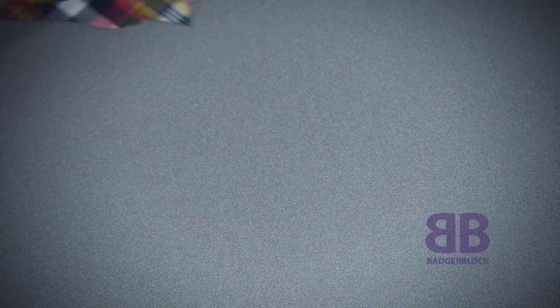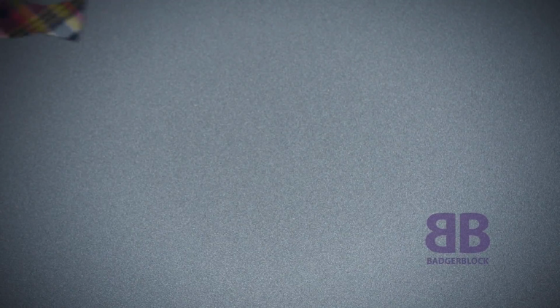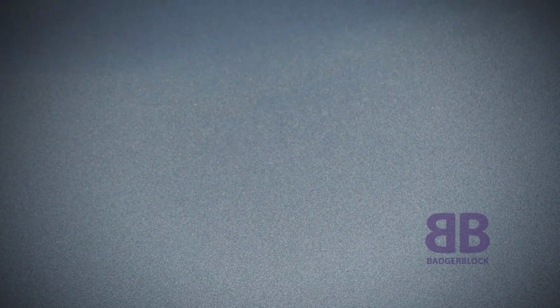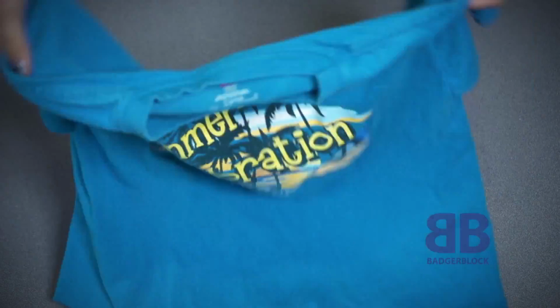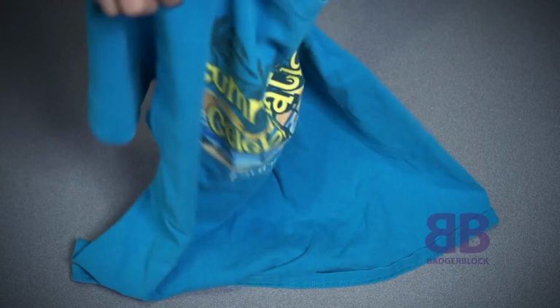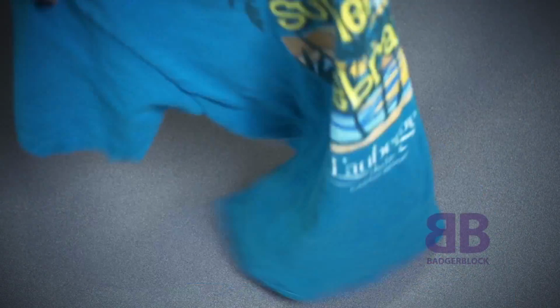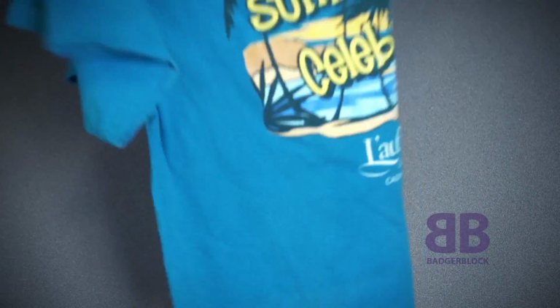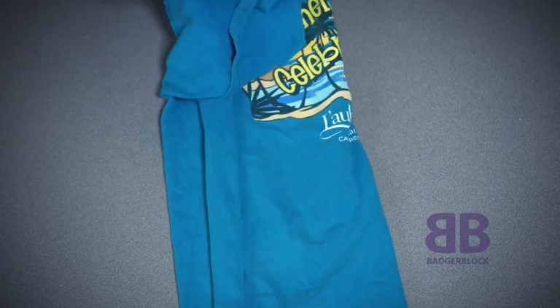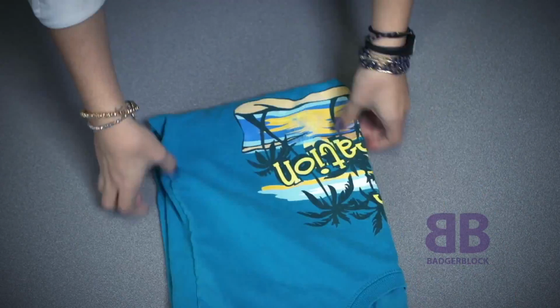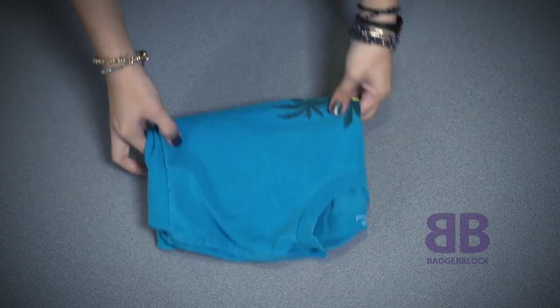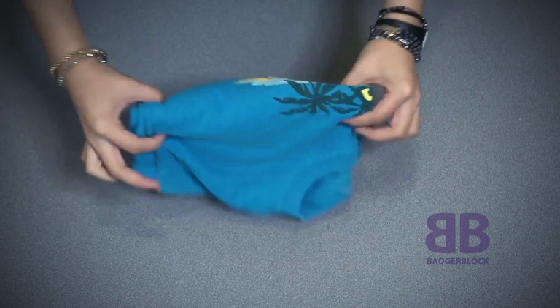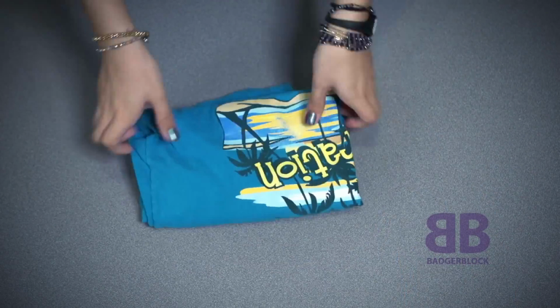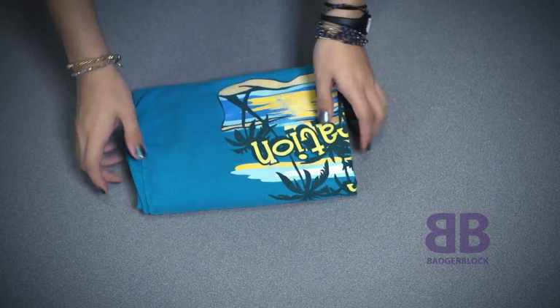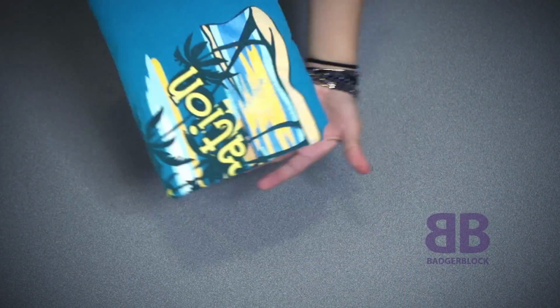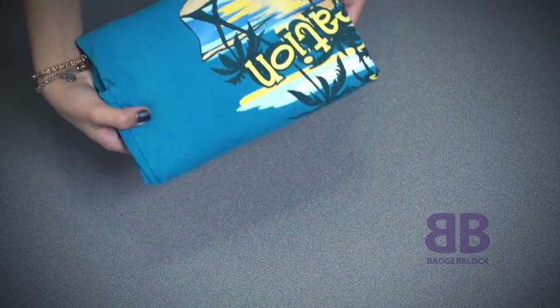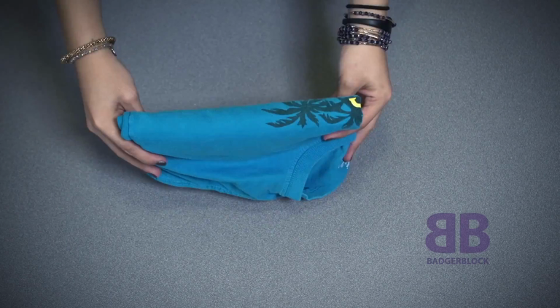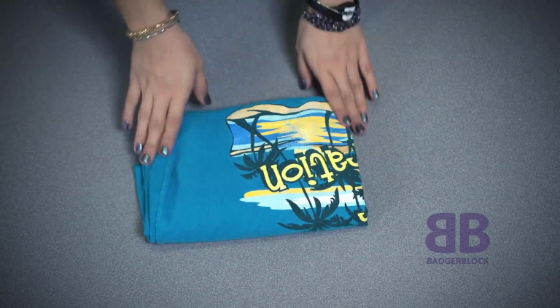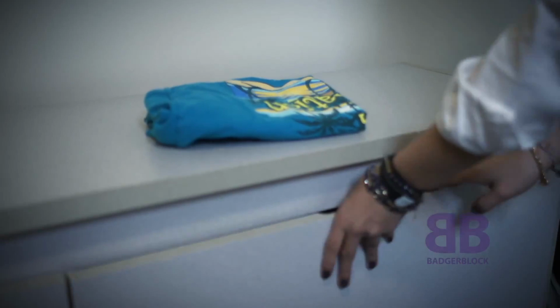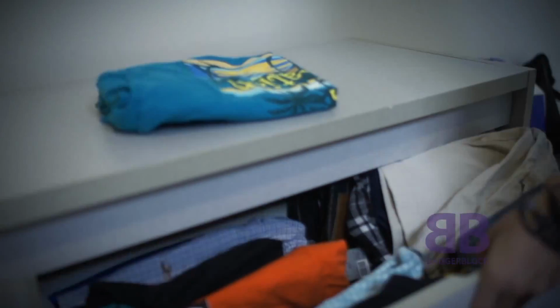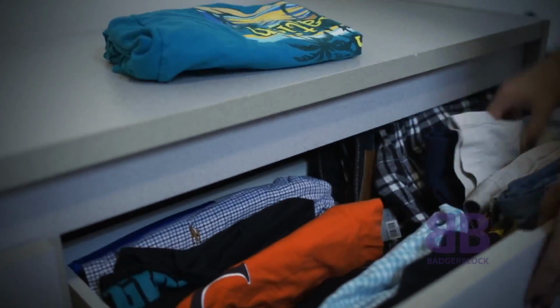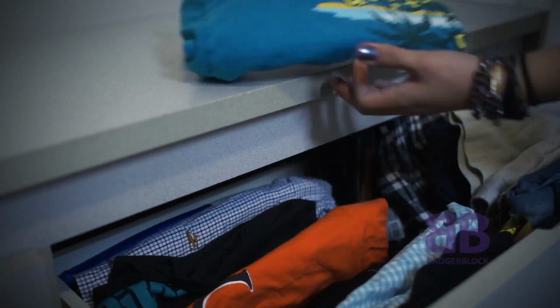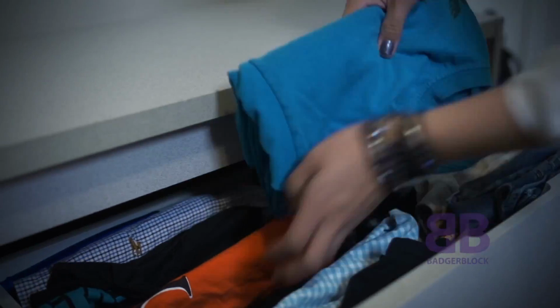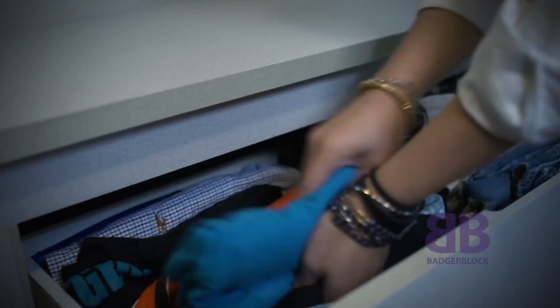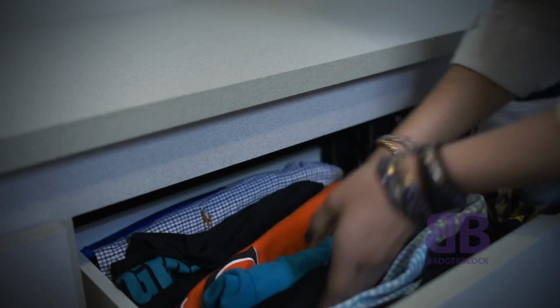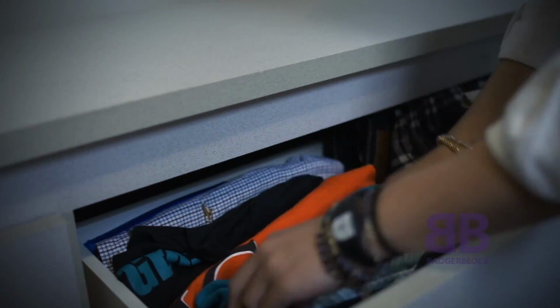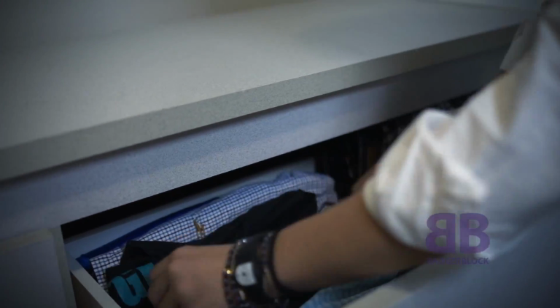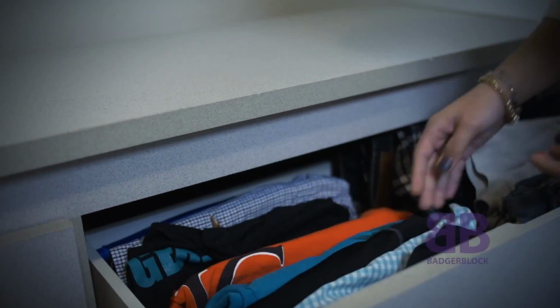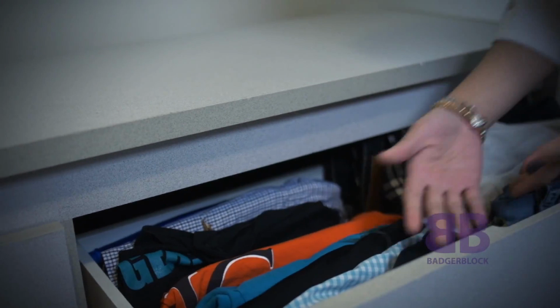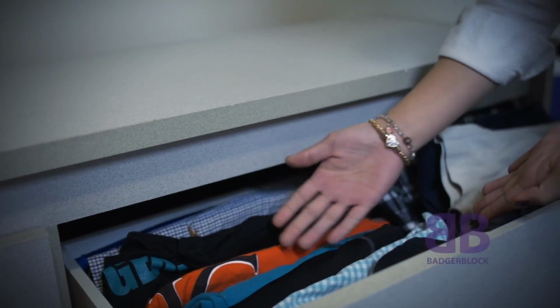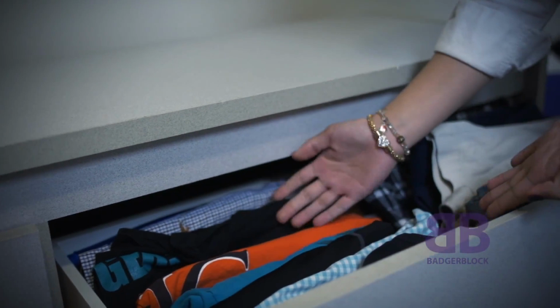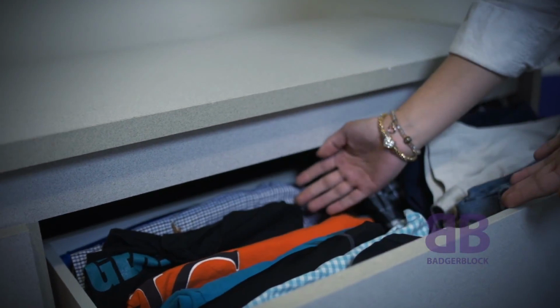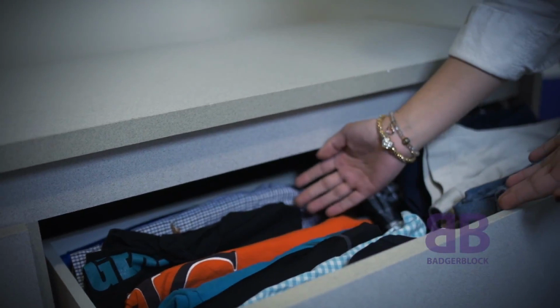An easy way to organize your clothes in a drawer is to place them upright. This gives you more space and allows you to see what you're pulling out each day.